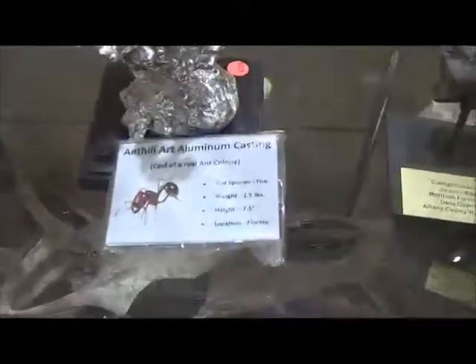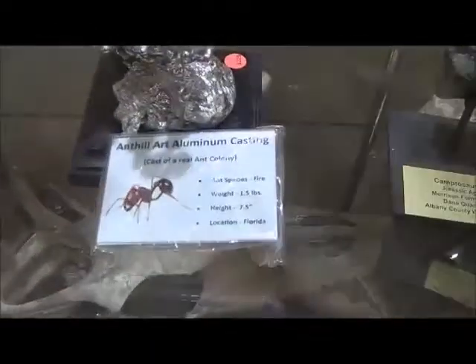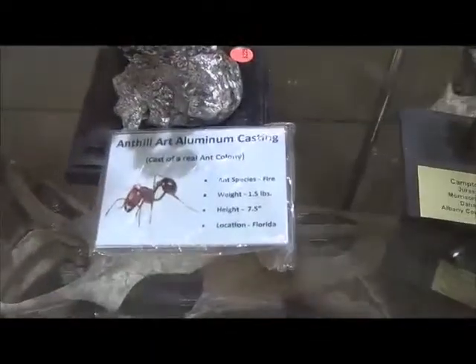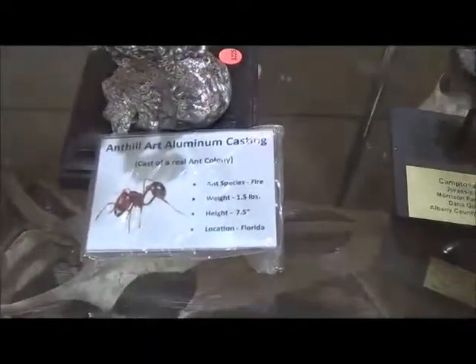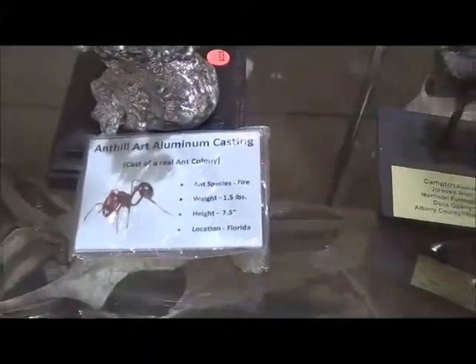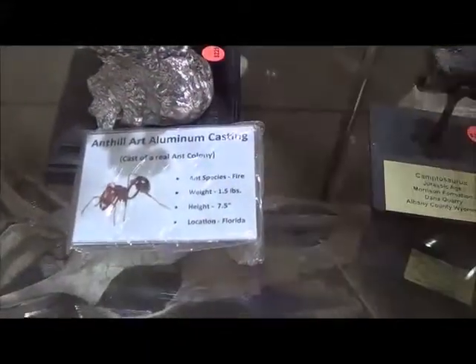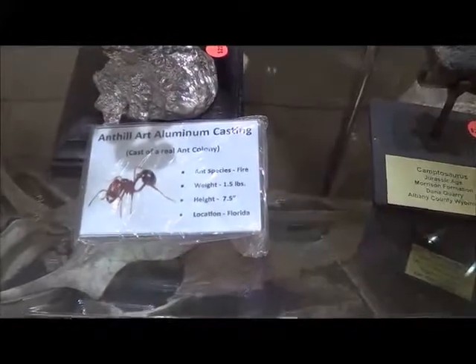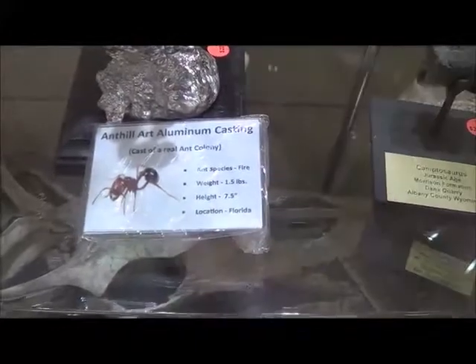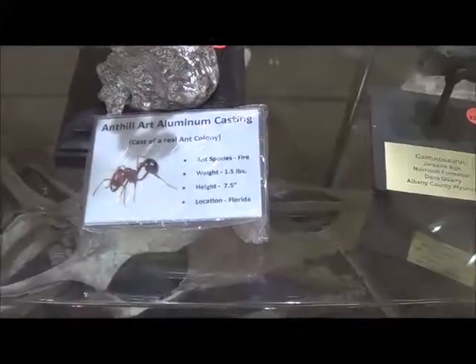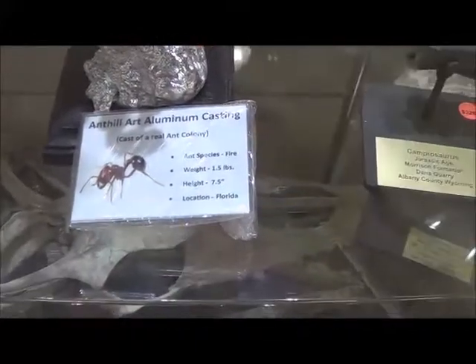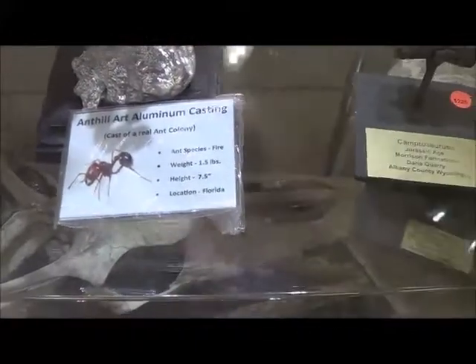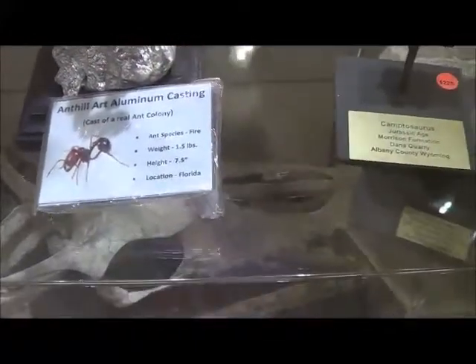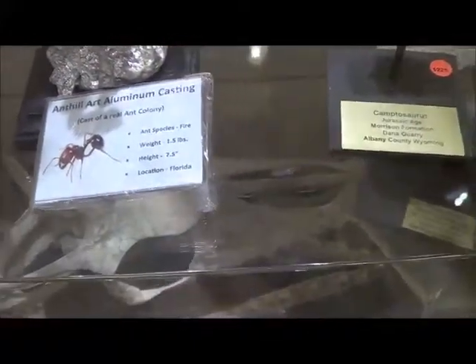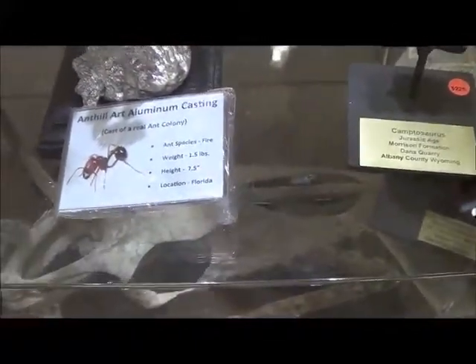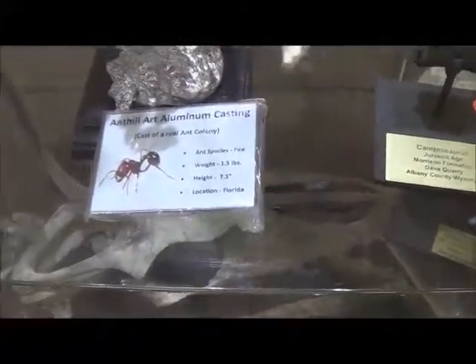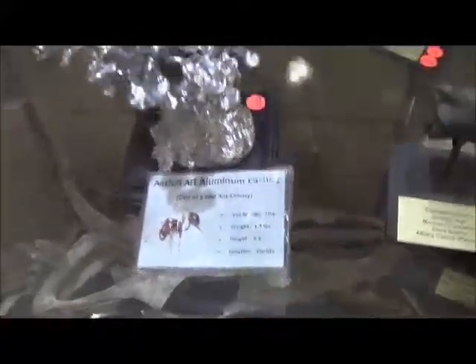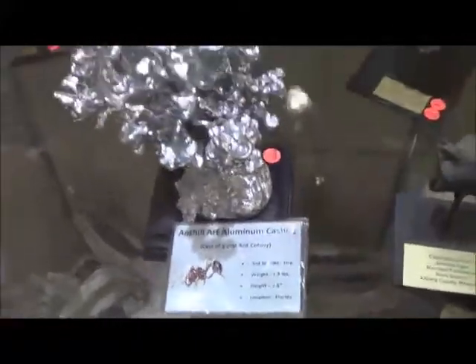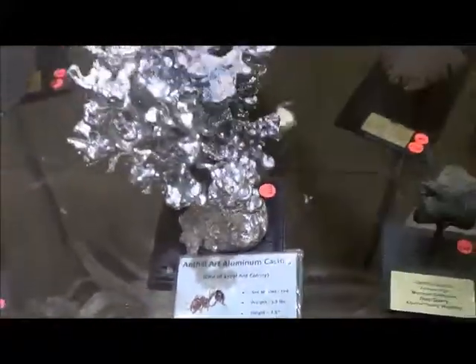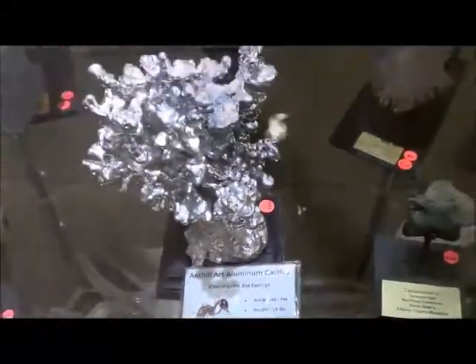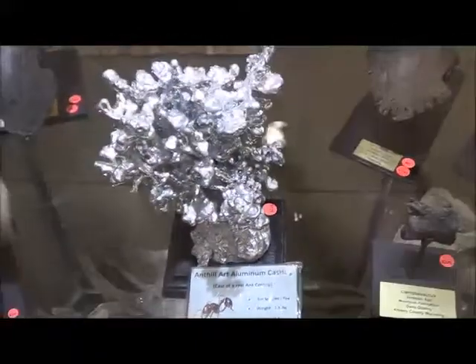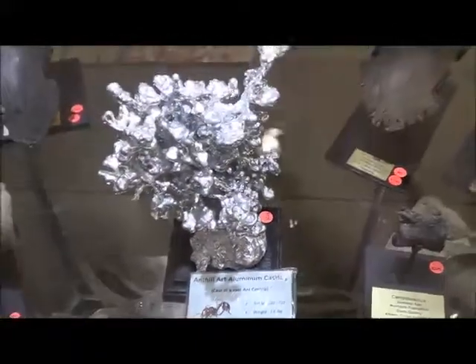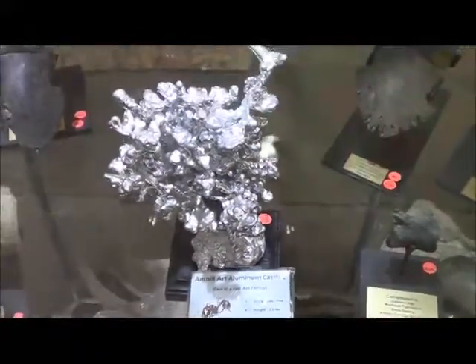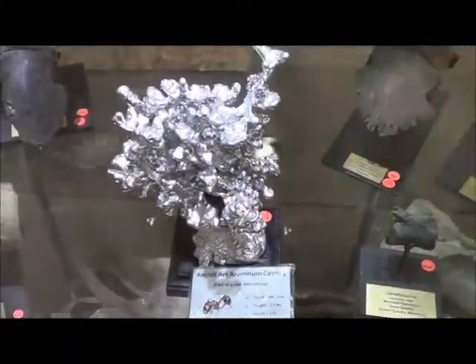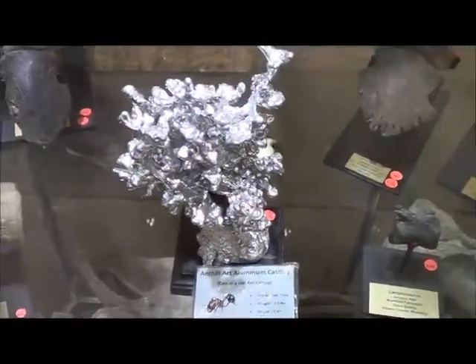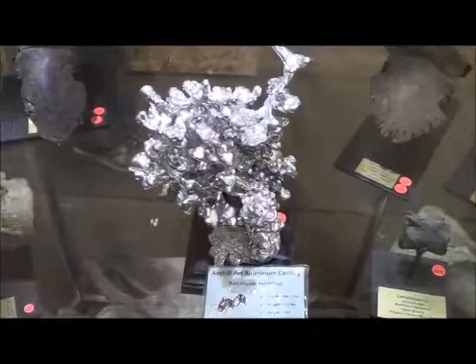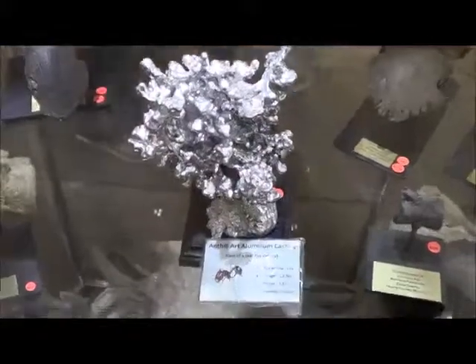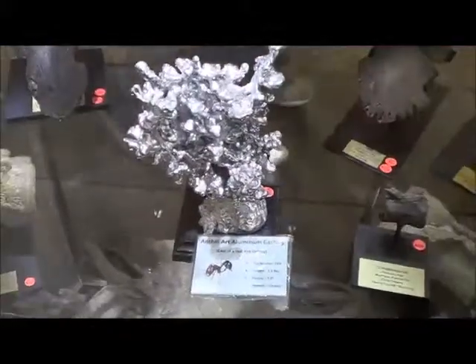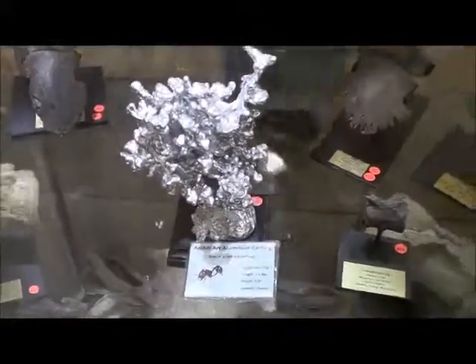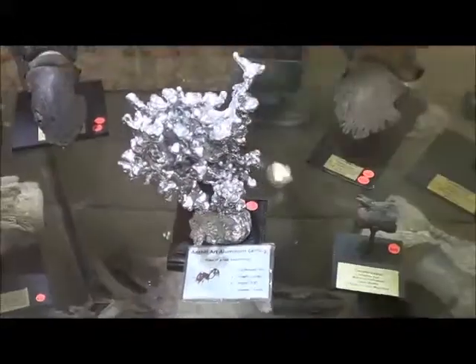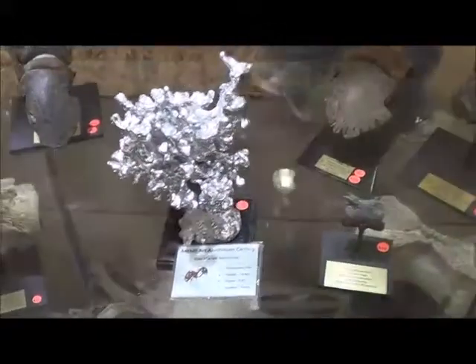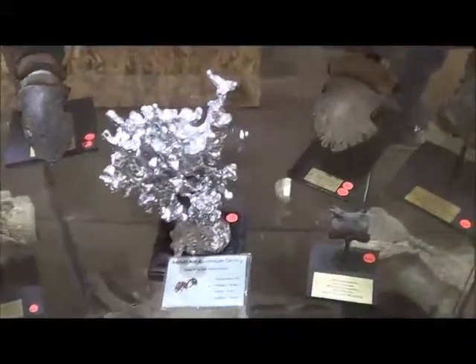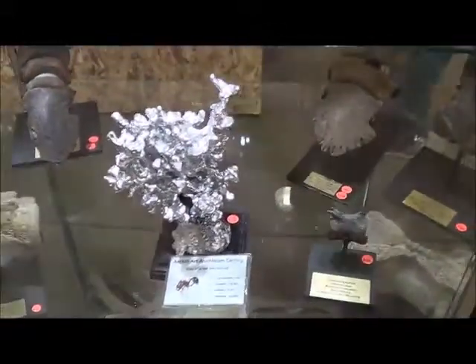Ant Hill Art — aluminum casting. Cast of a real ant colony. Wow, I had to show that.